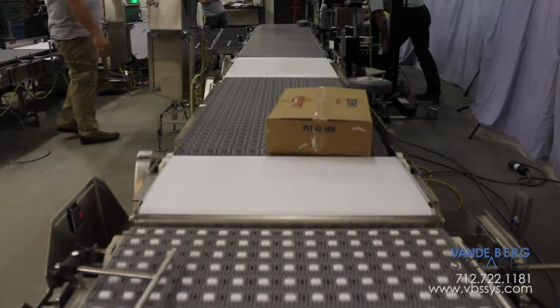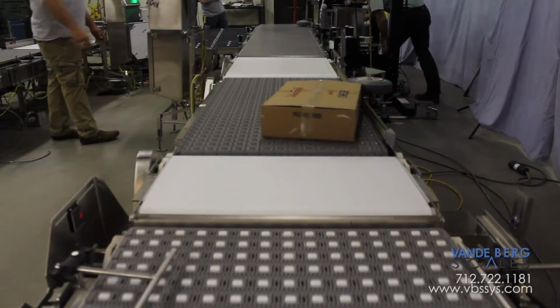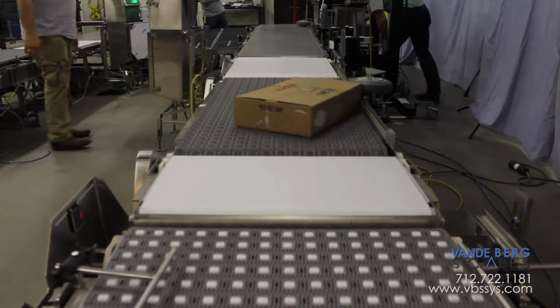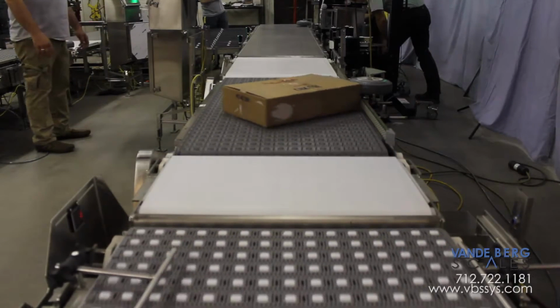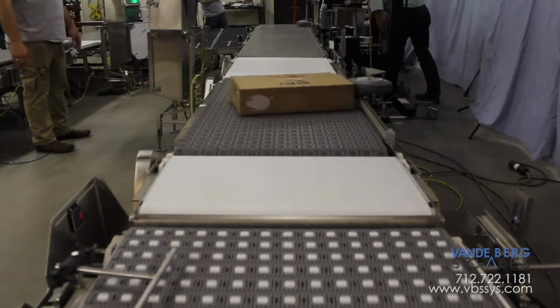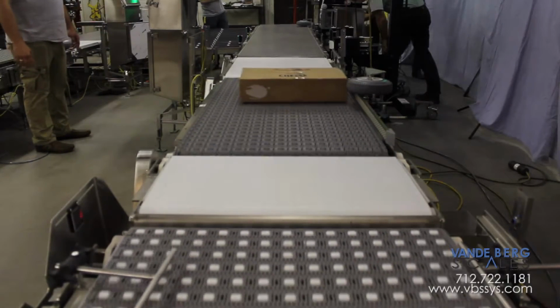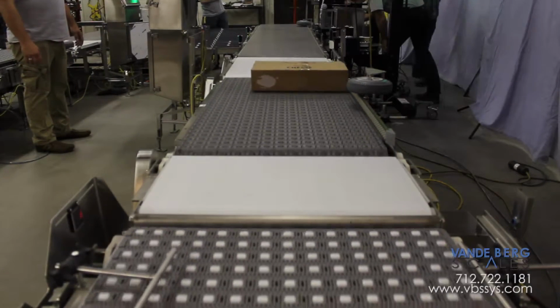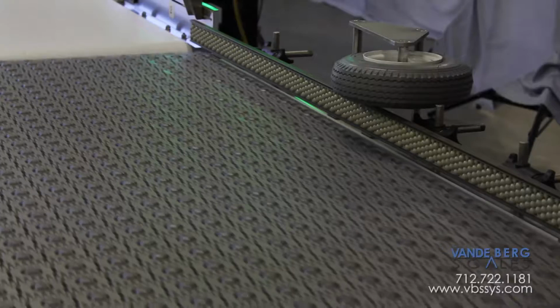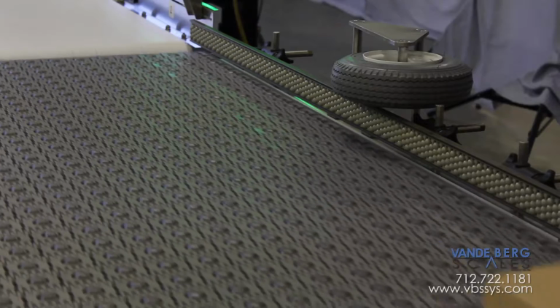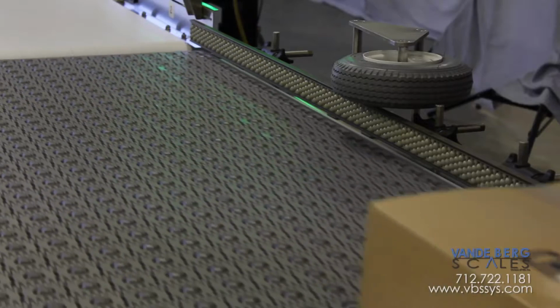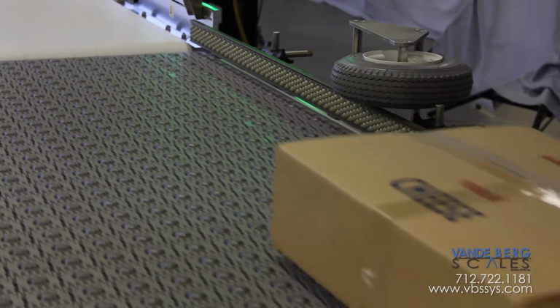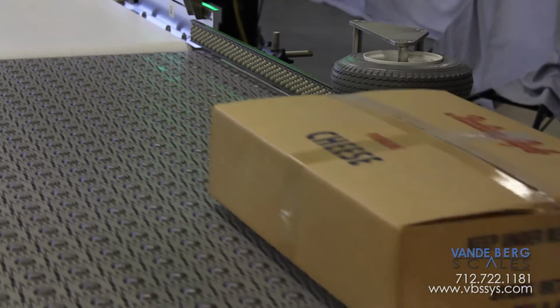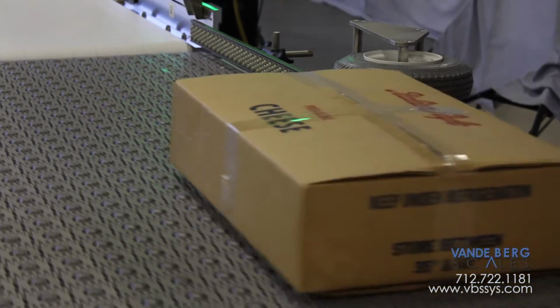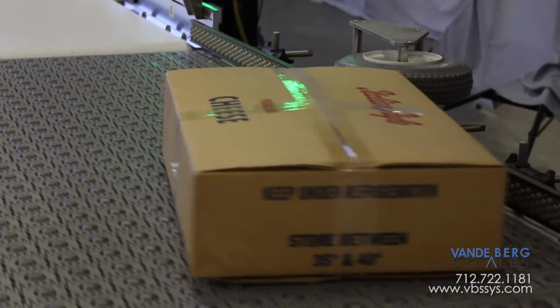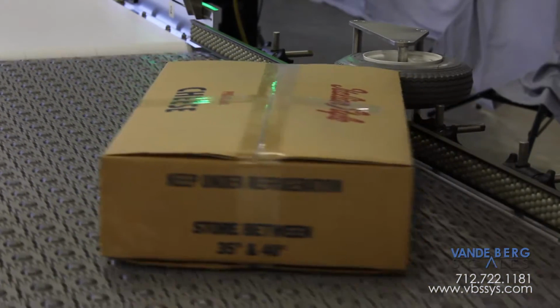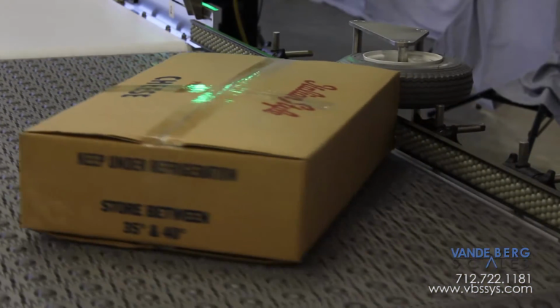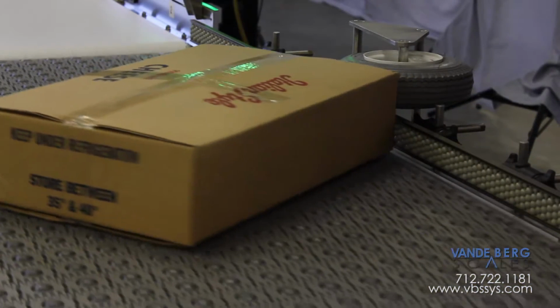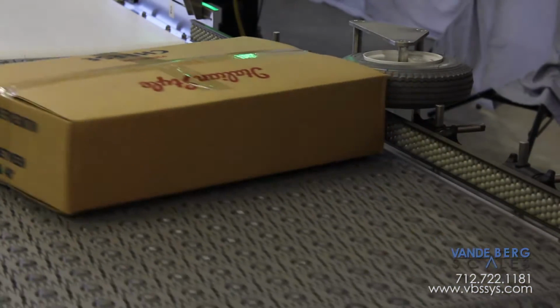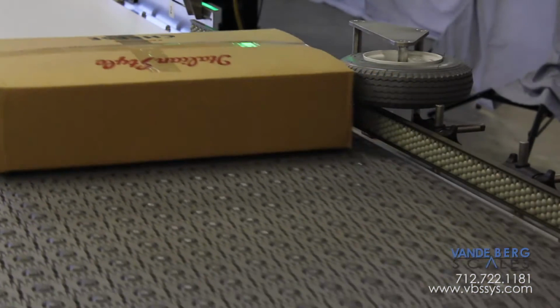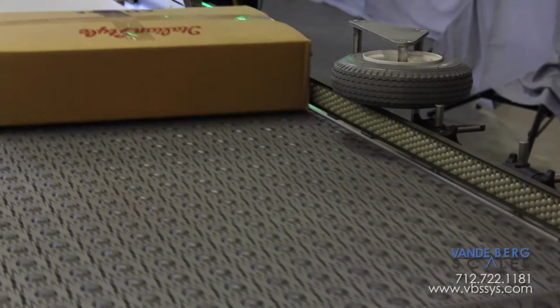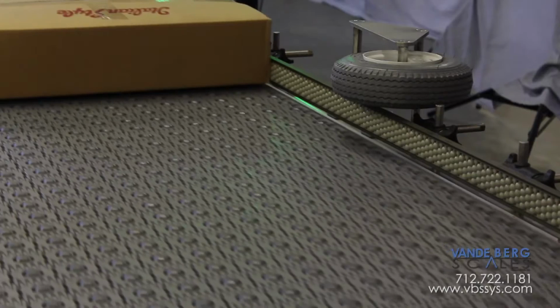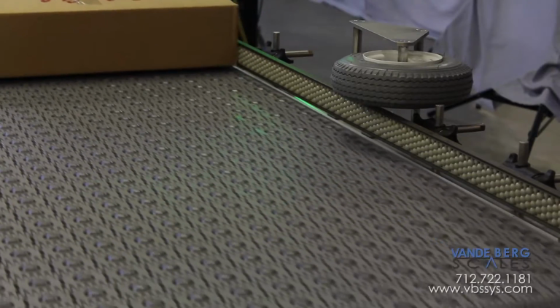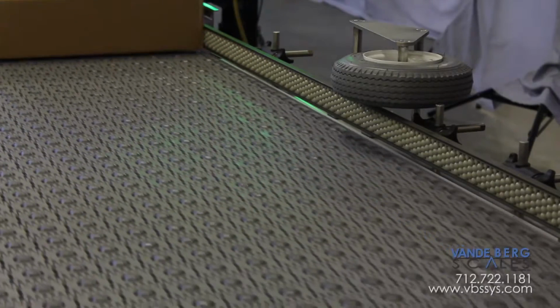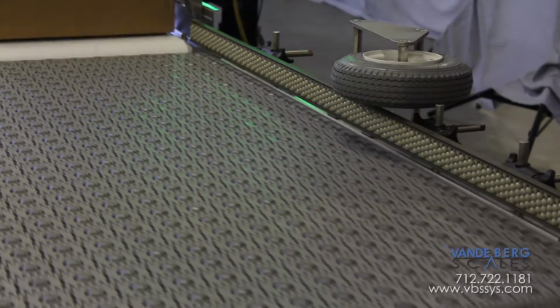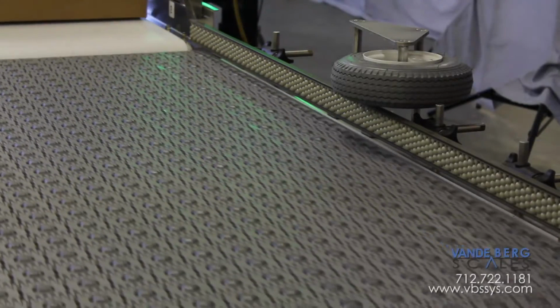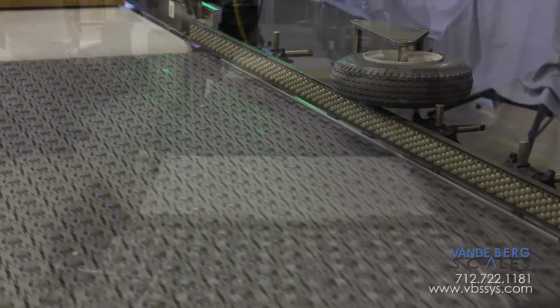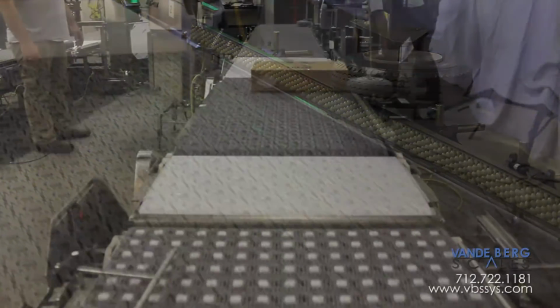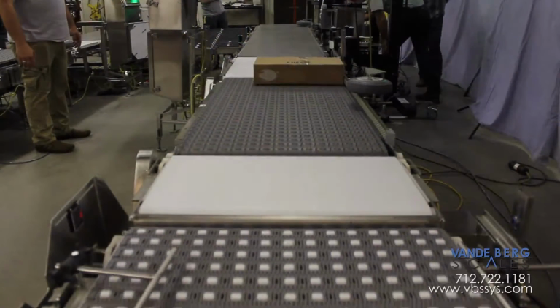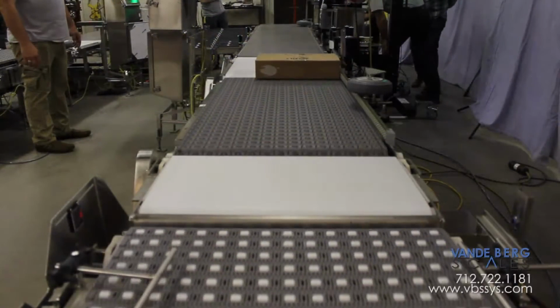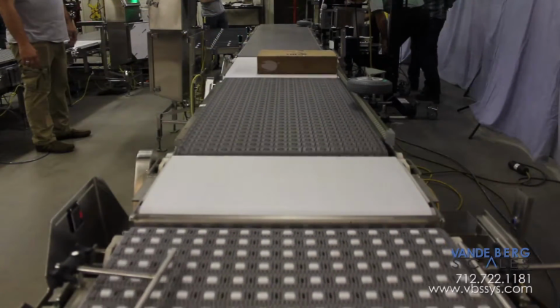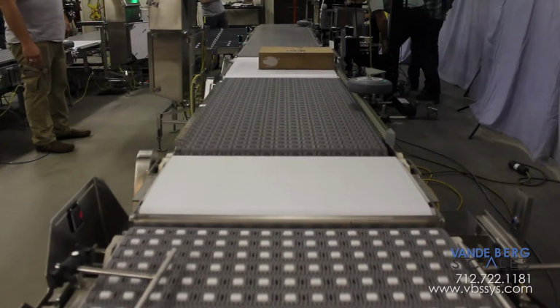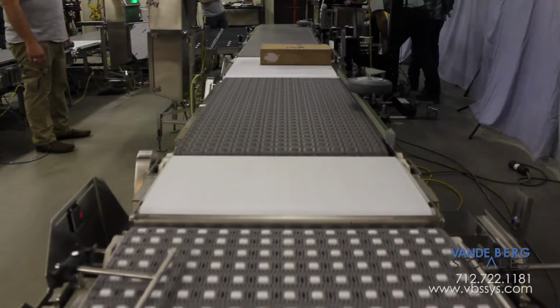The boxes move onto the side biasing conveyor, which uses angled roller belting to direct the box against the side rail. This ensures the sides of the box are the same distance from the labeling applicators further down the line.